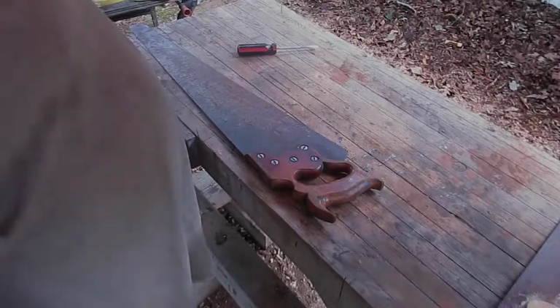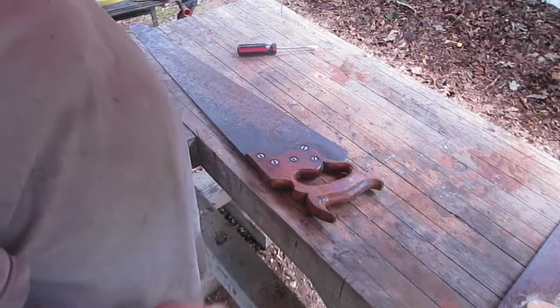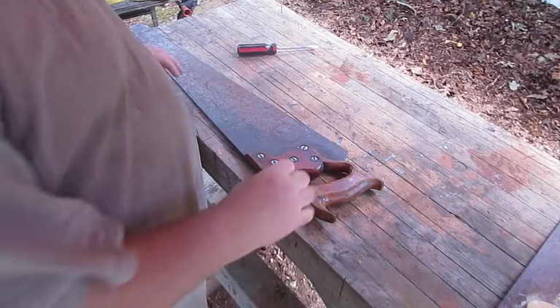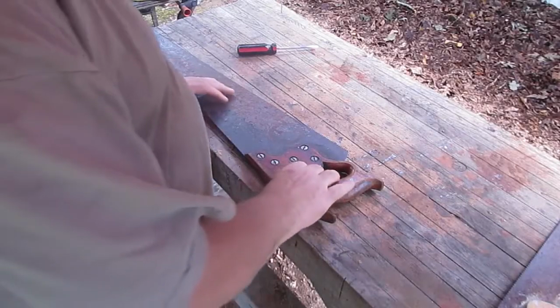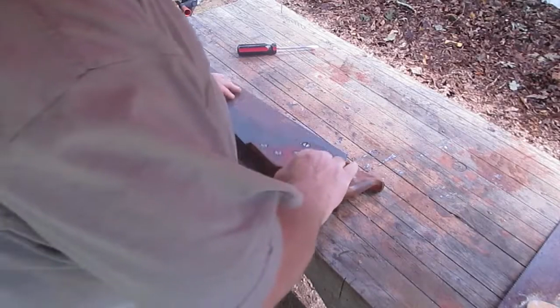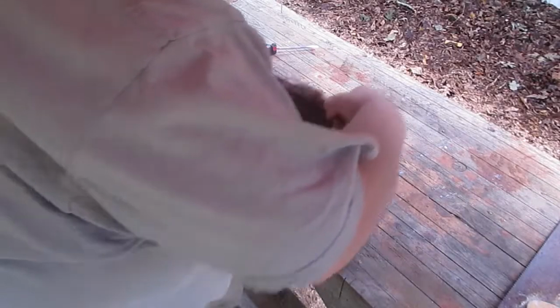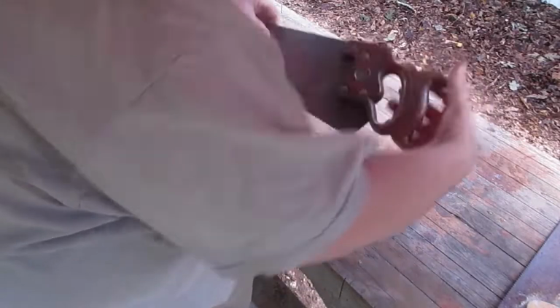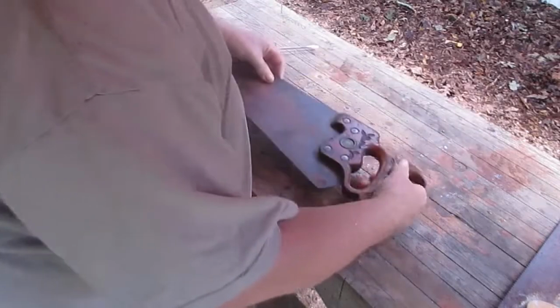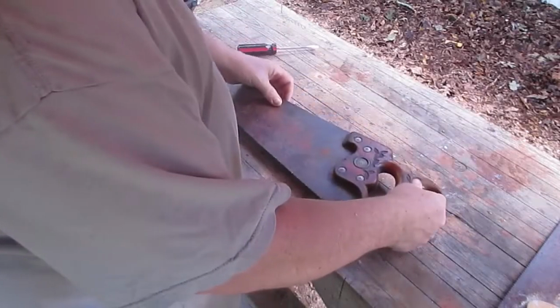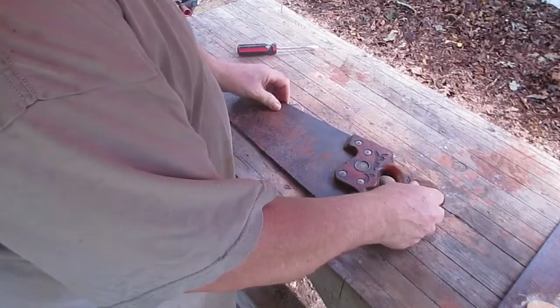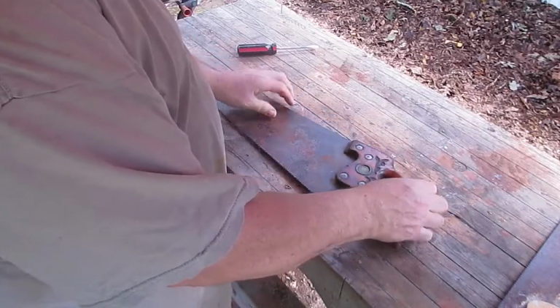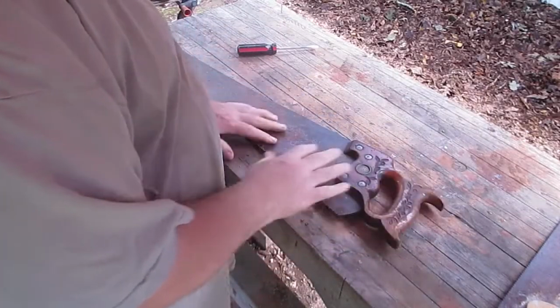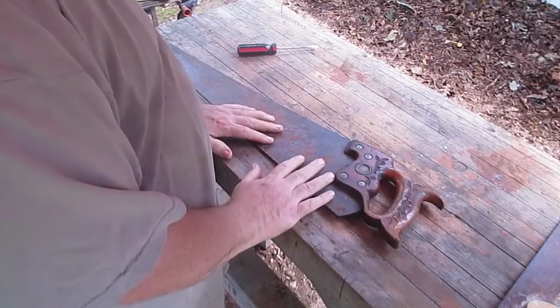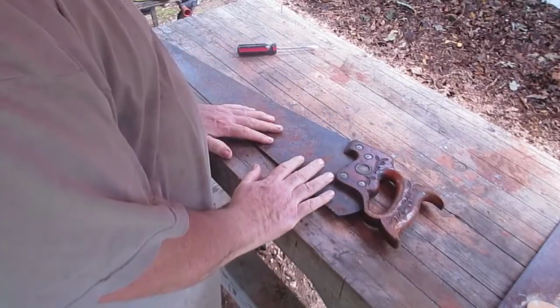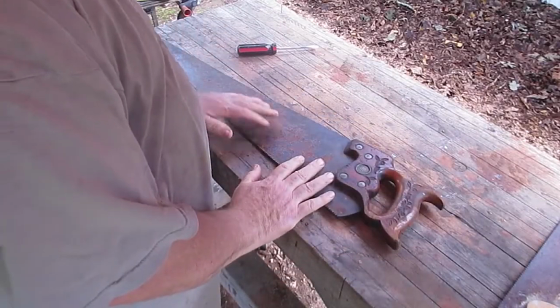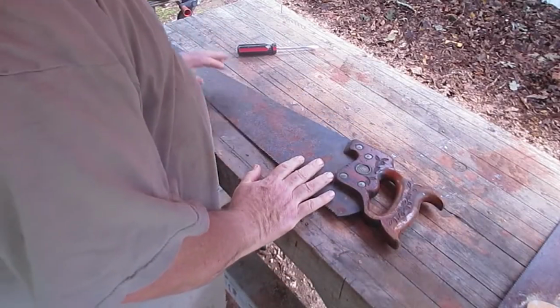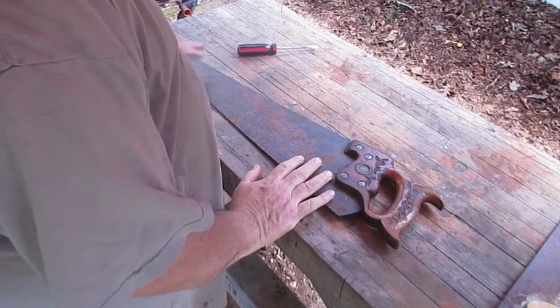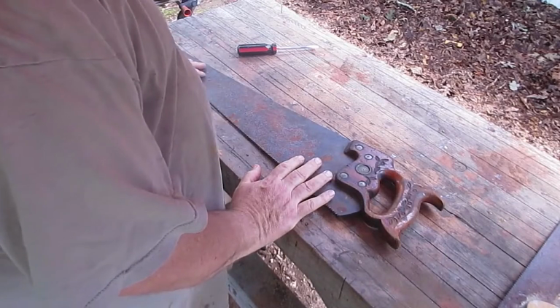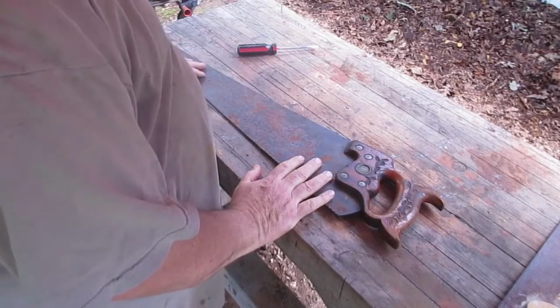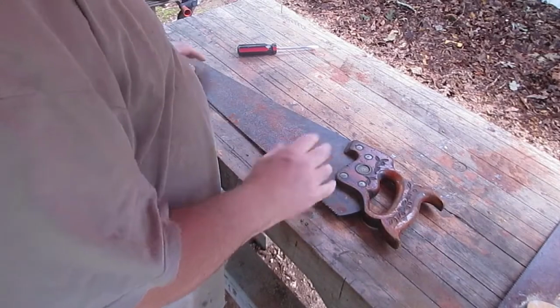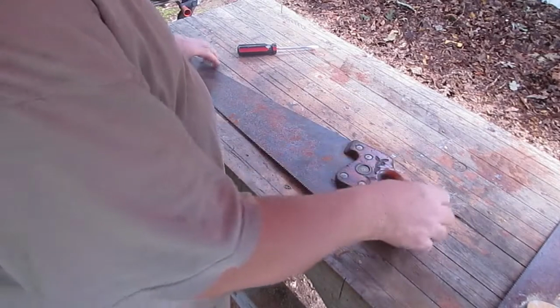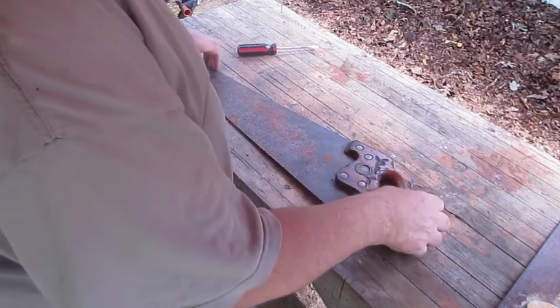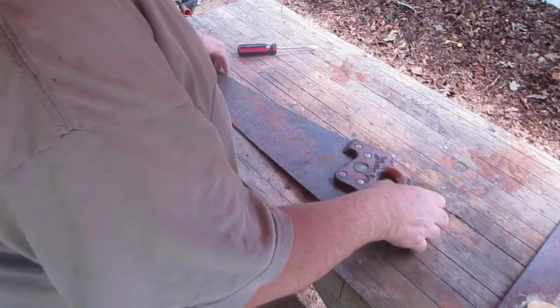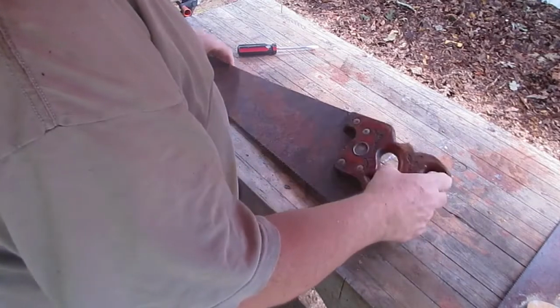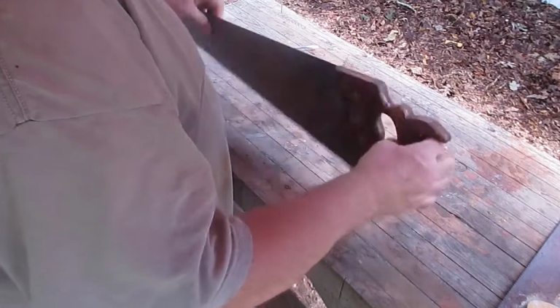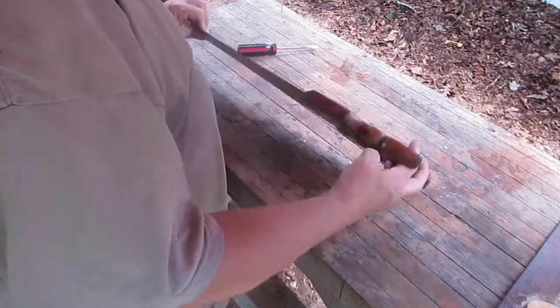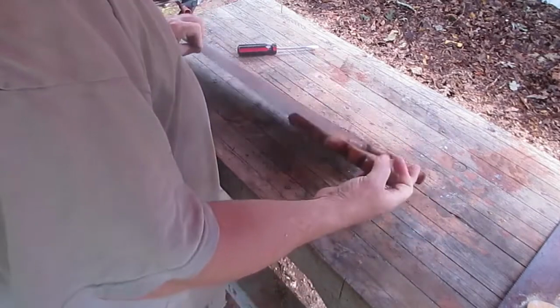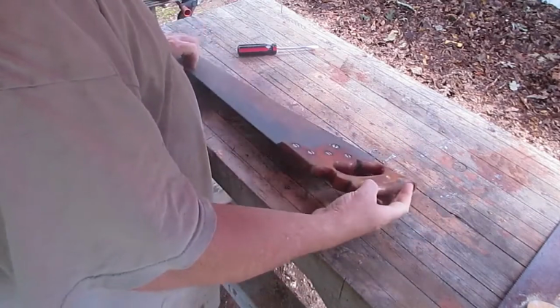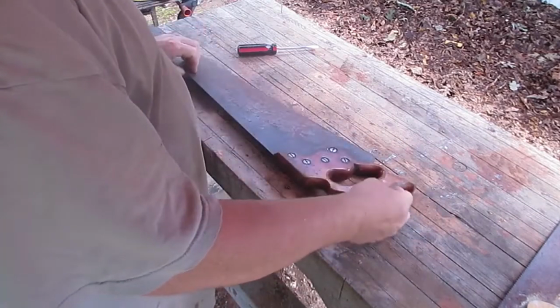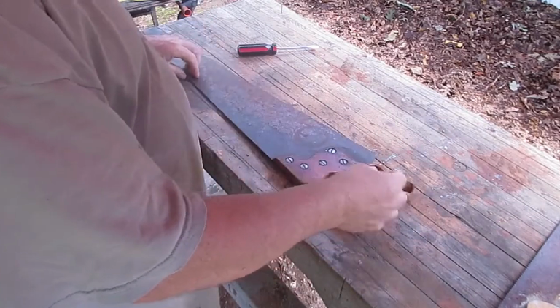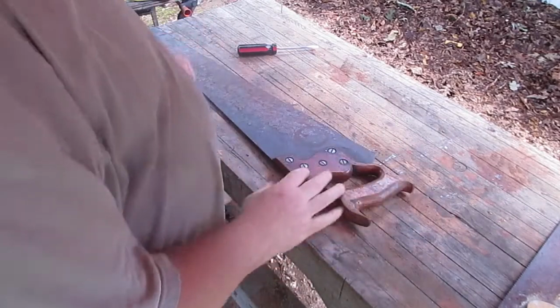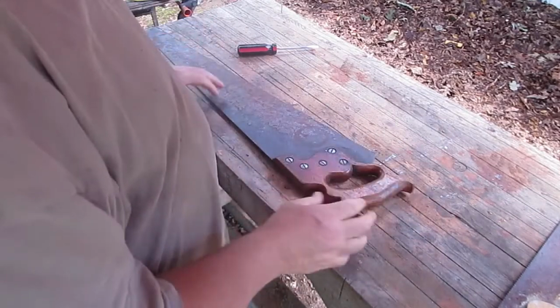Hello there. This is the EC Atkins saw that I showed you in a previous video. We're going to attempt to bring this into working condition.